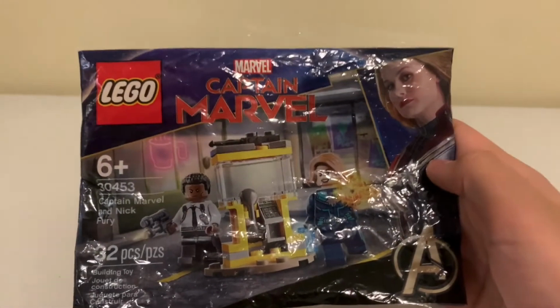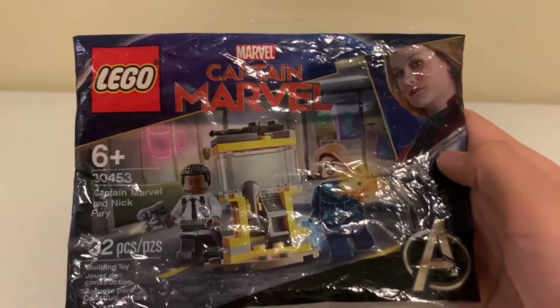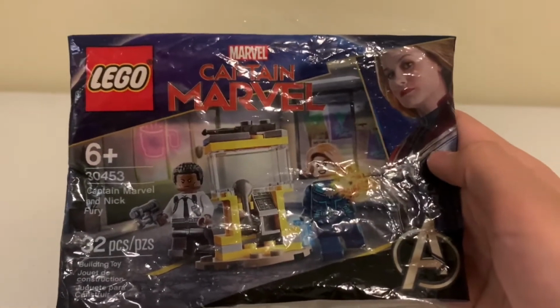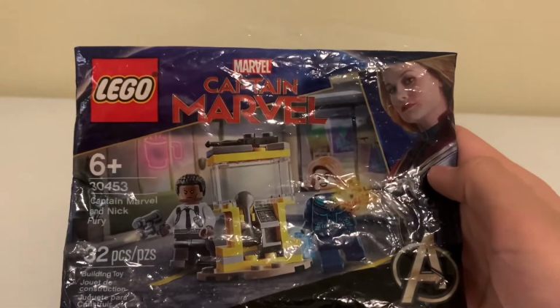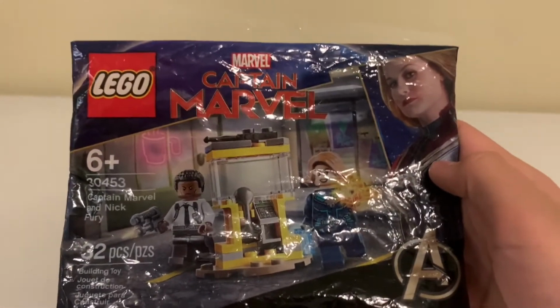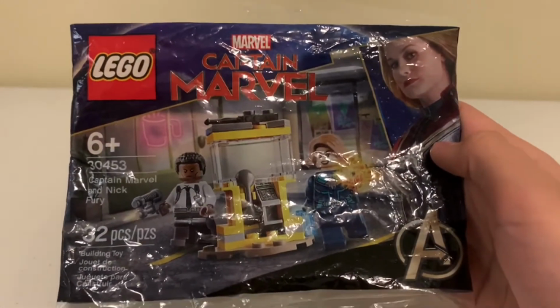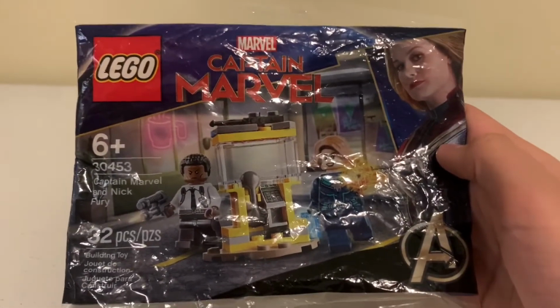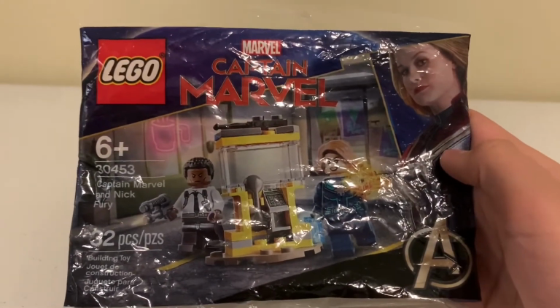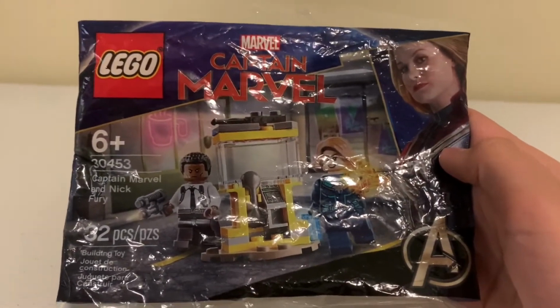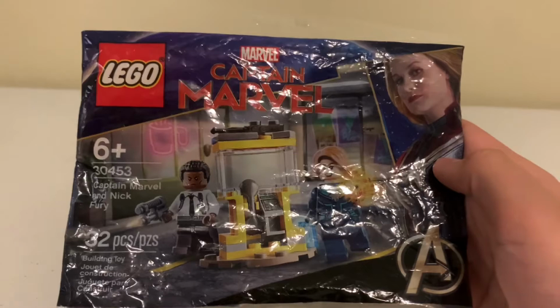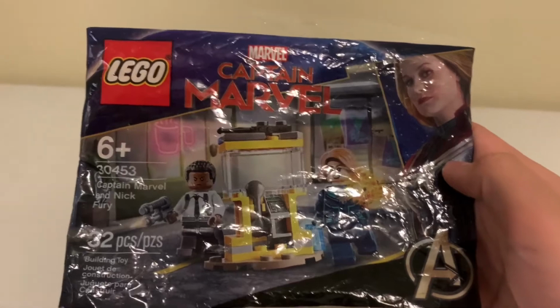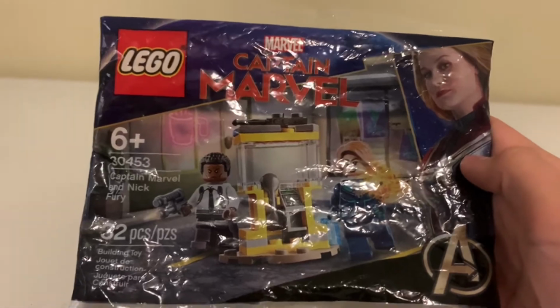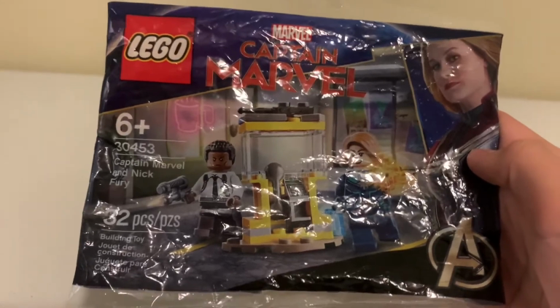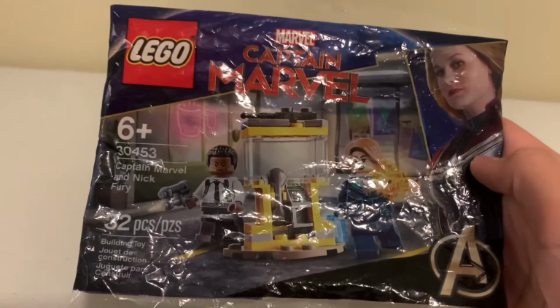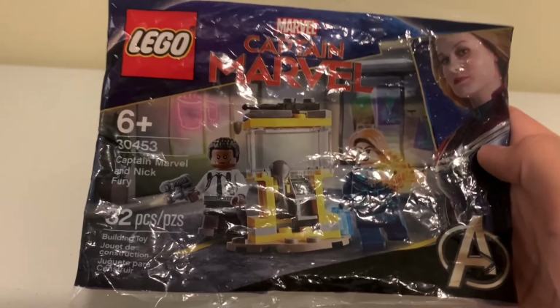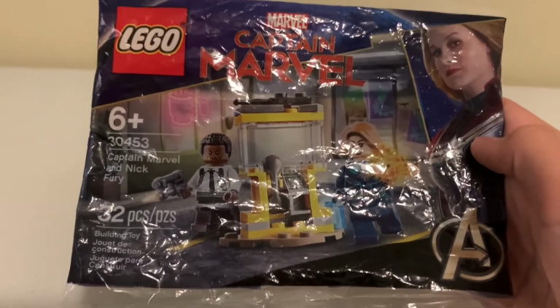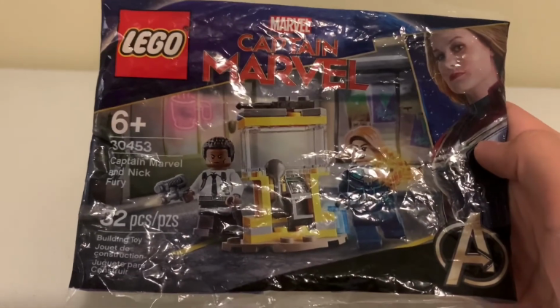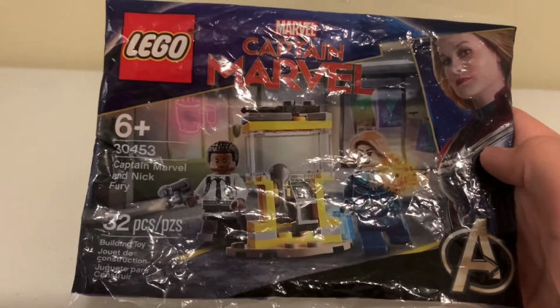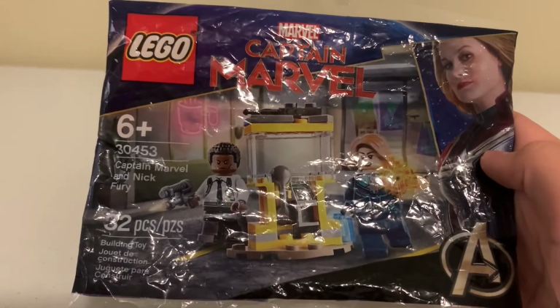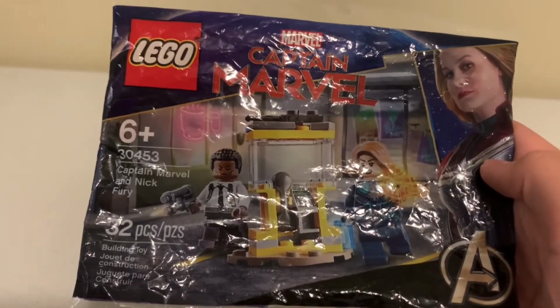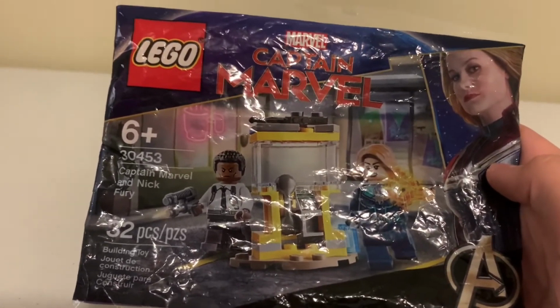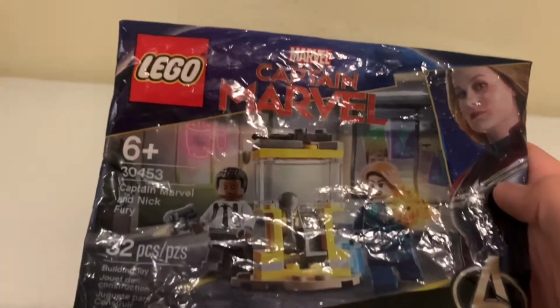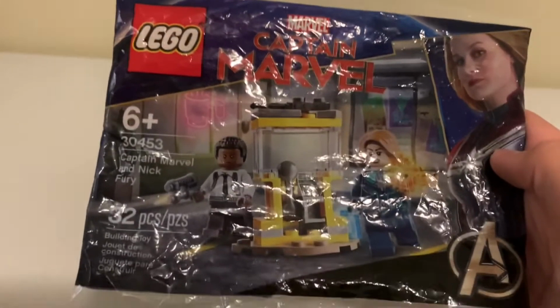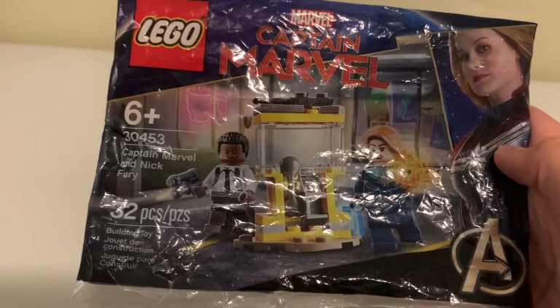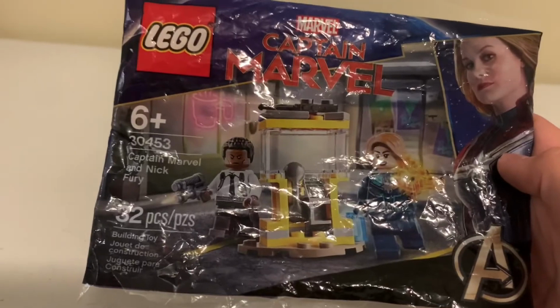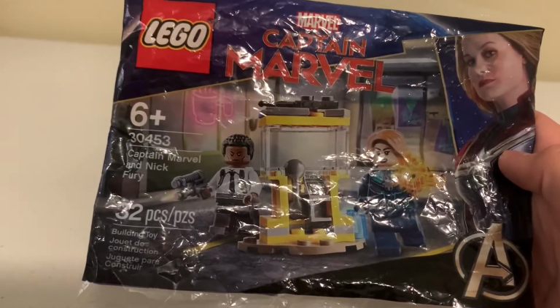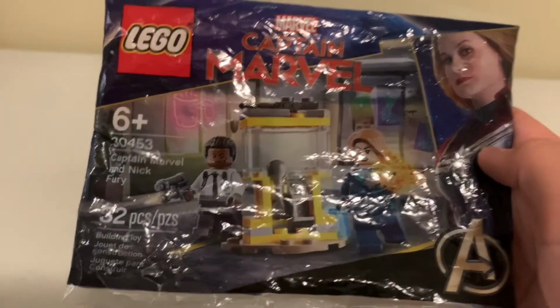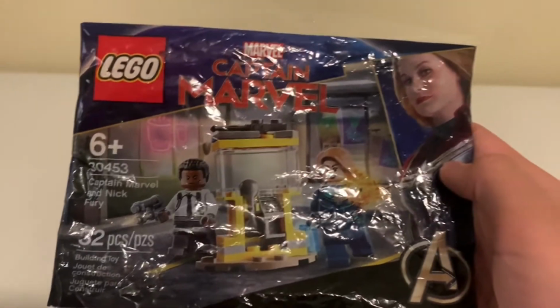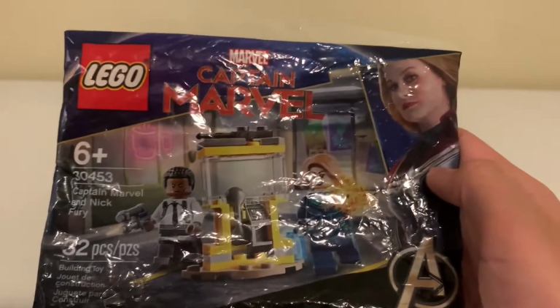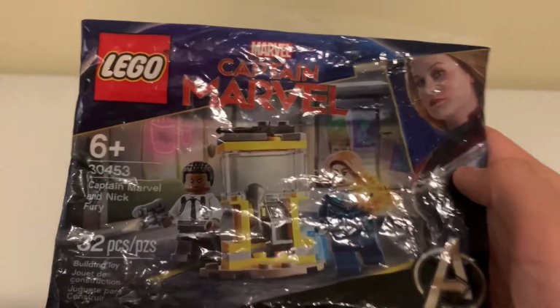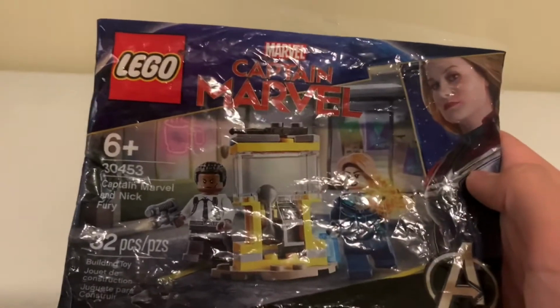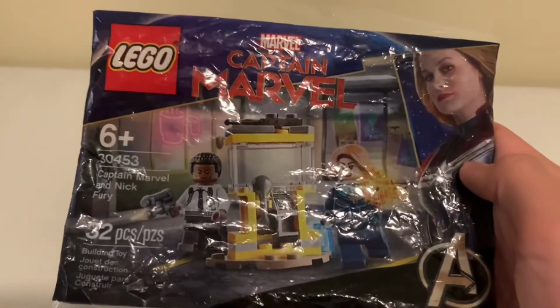Hello everybody and welcome back for another Lego review. Today I'm going to be reviewing set number 30453, the Captain Marvel and Nick Fury set.